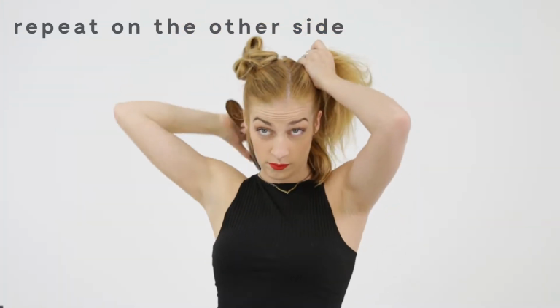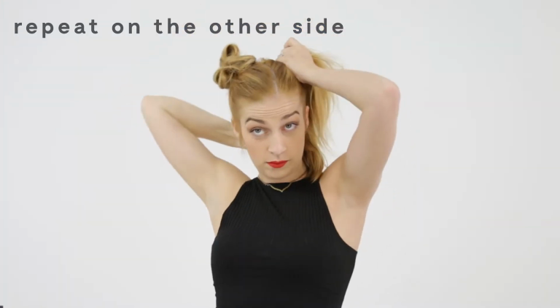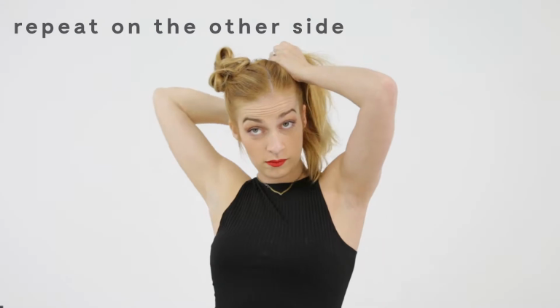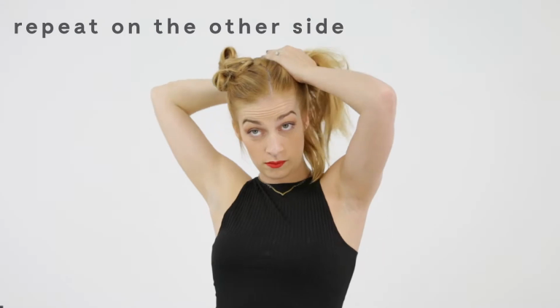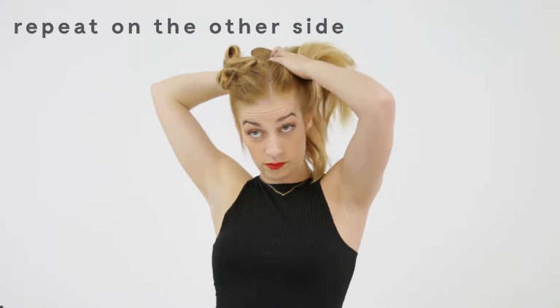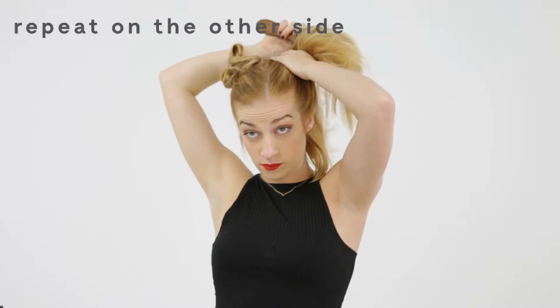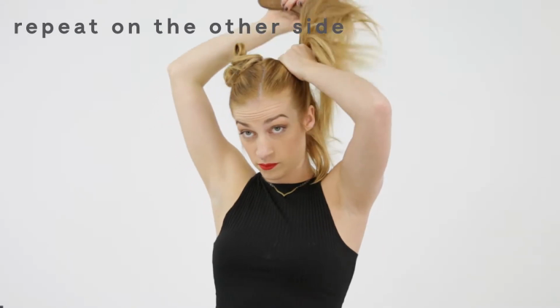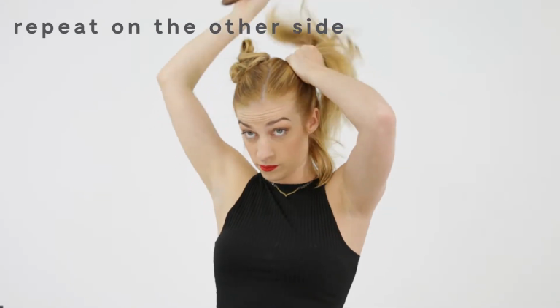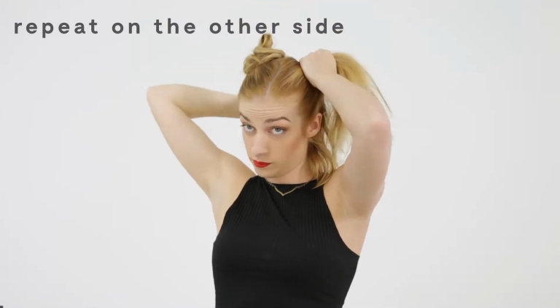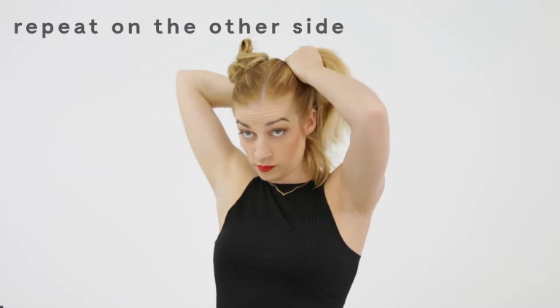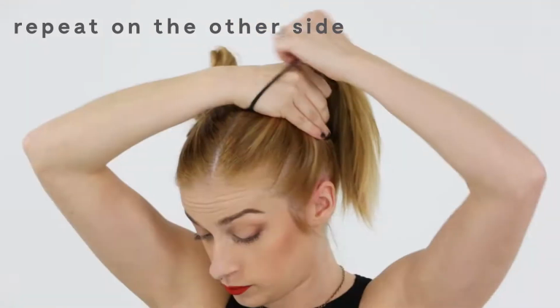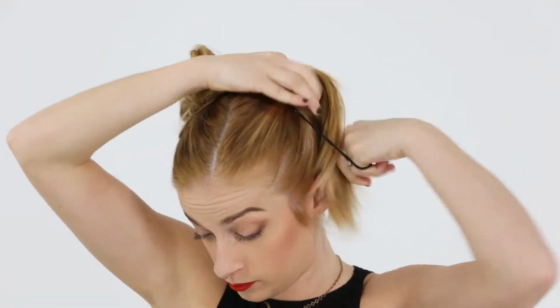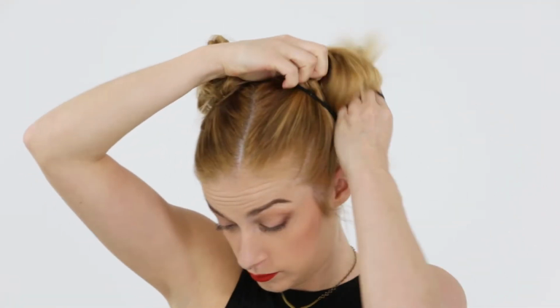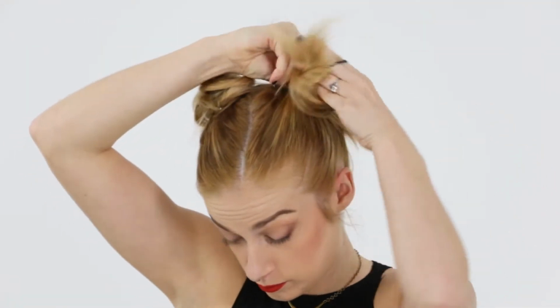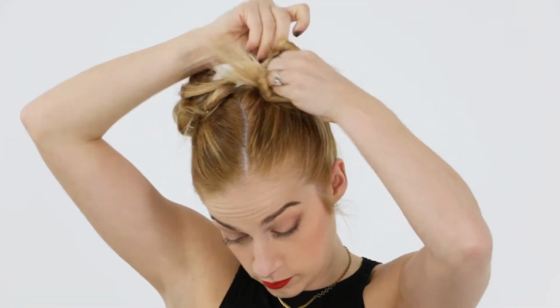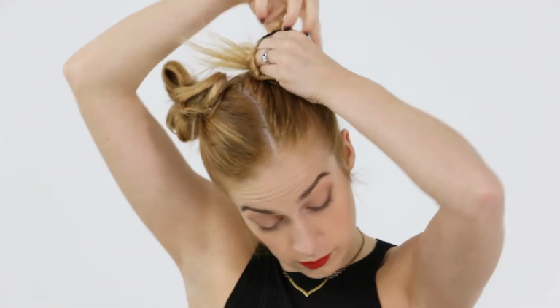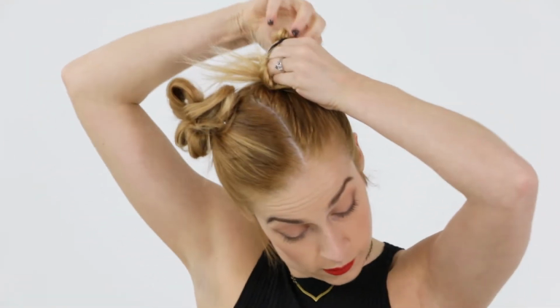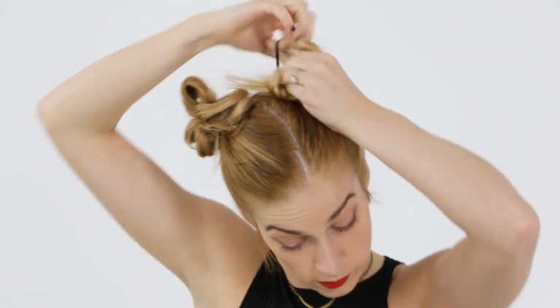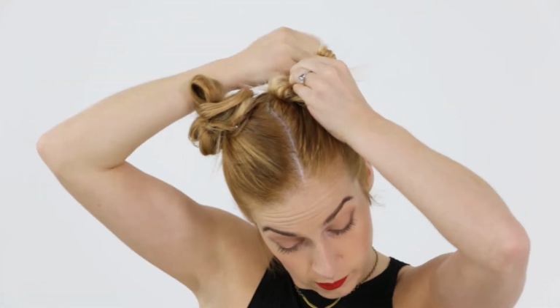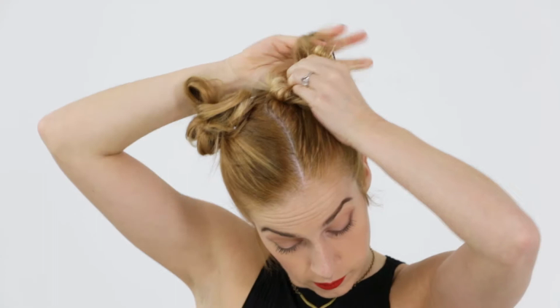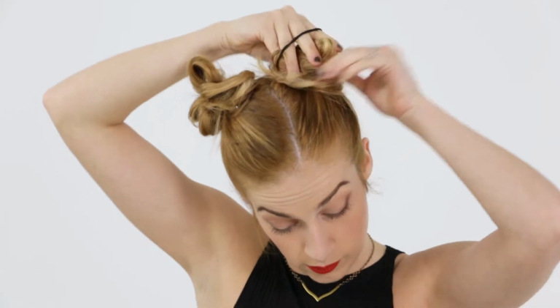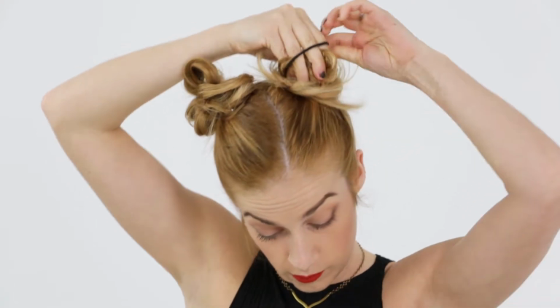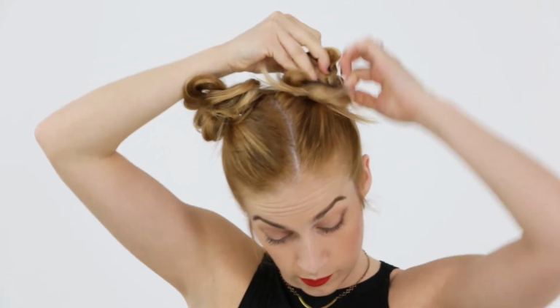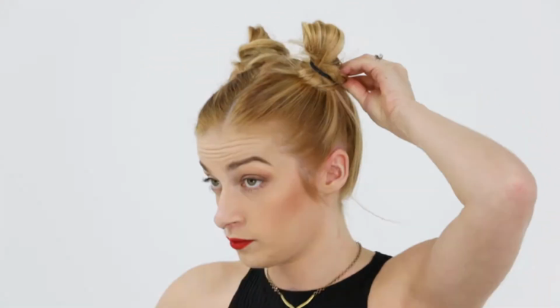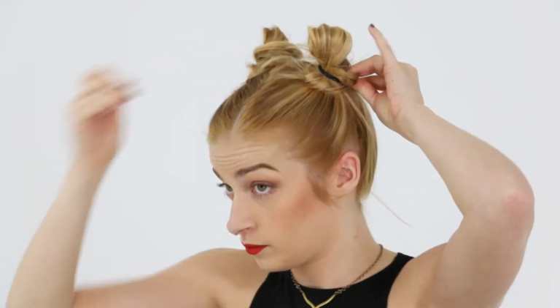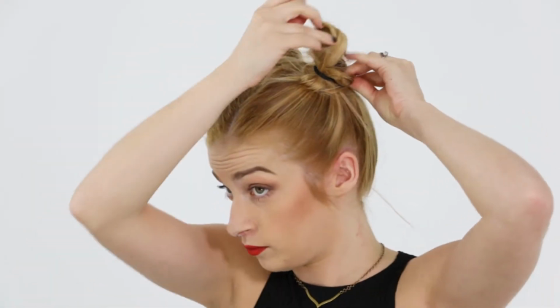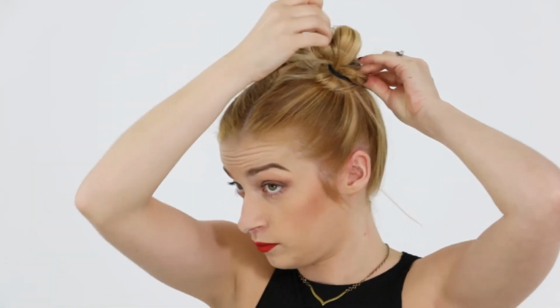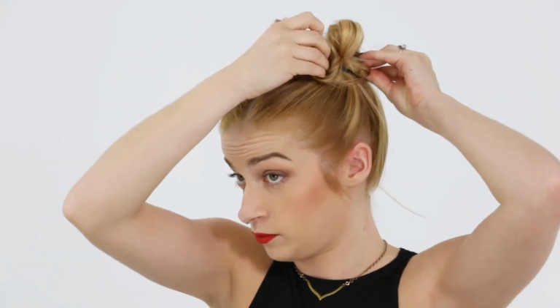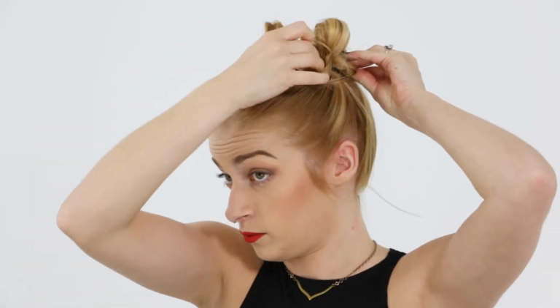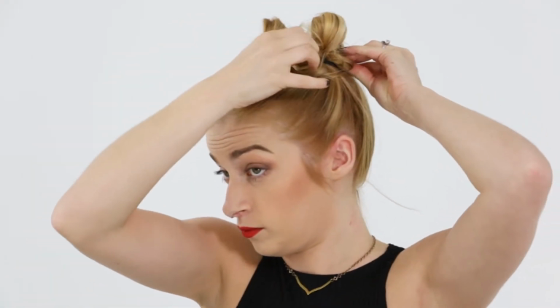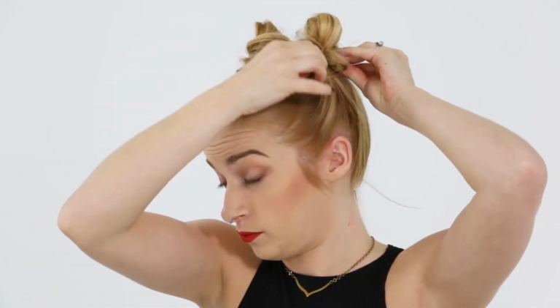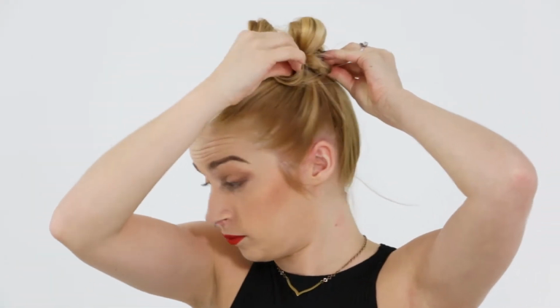You can put the other side up, and if your buns don't look perfect, if they don't look symmetrical, that's fine. Keep doing that until you're happy with how the buns look.